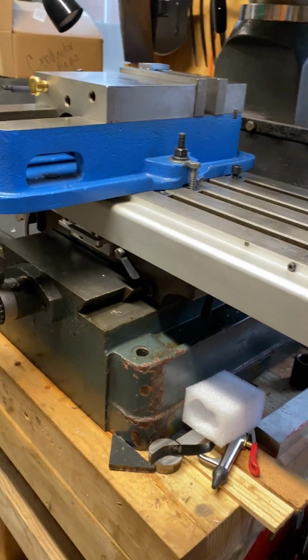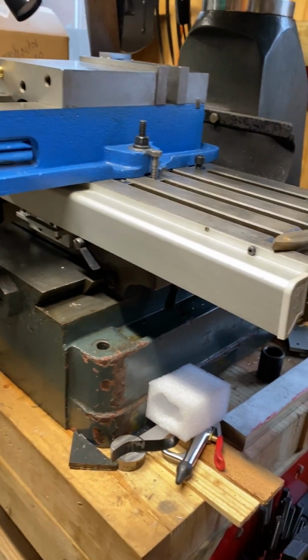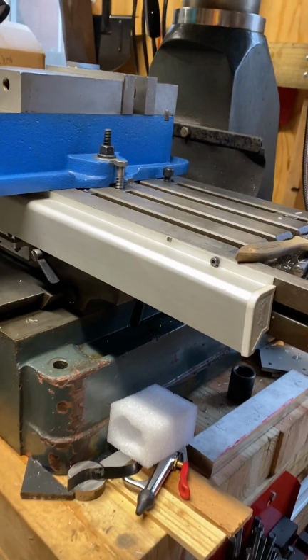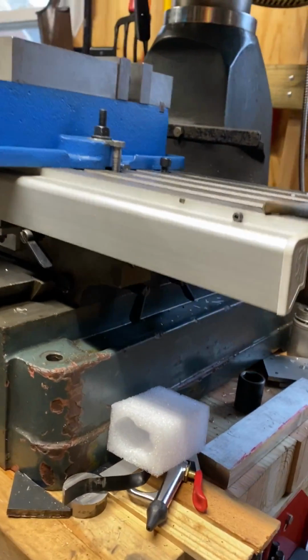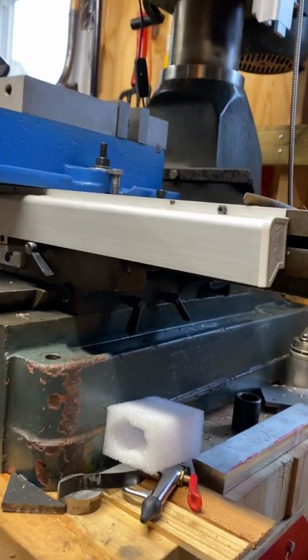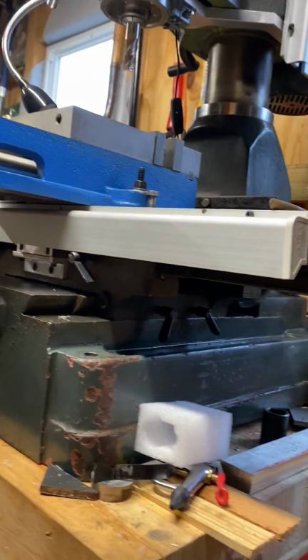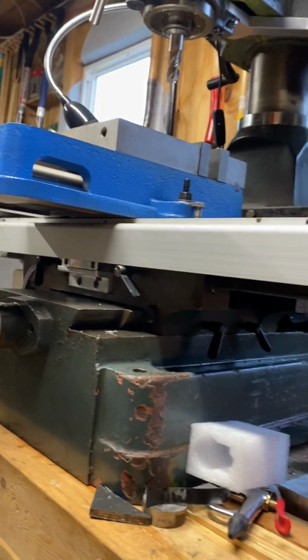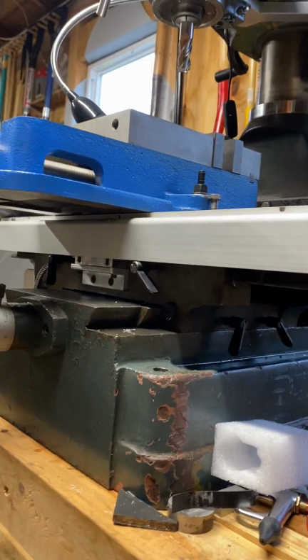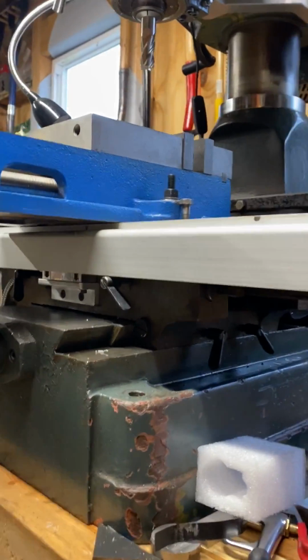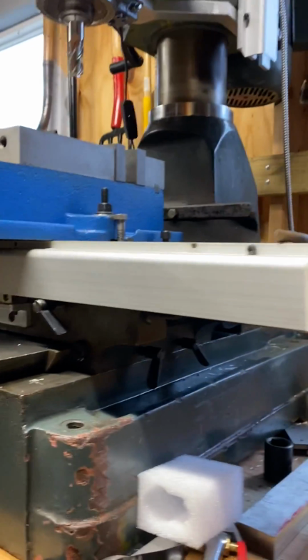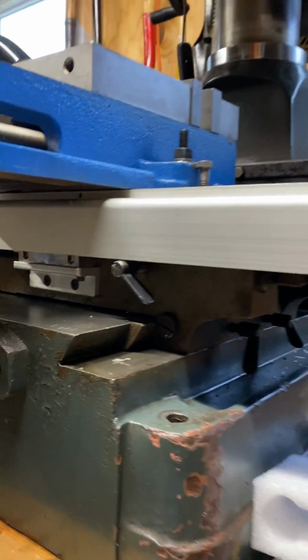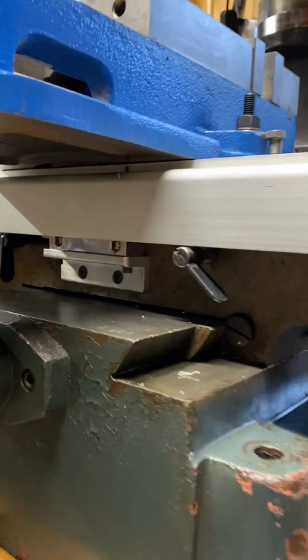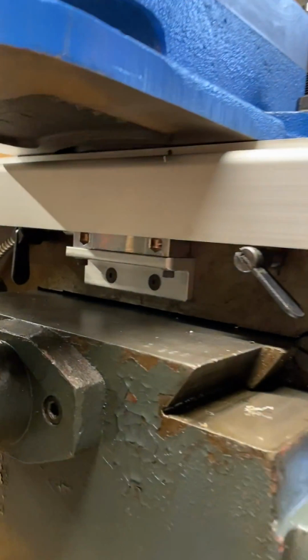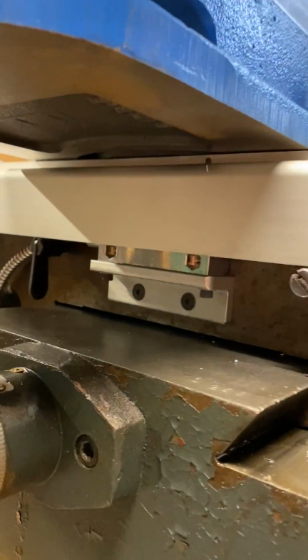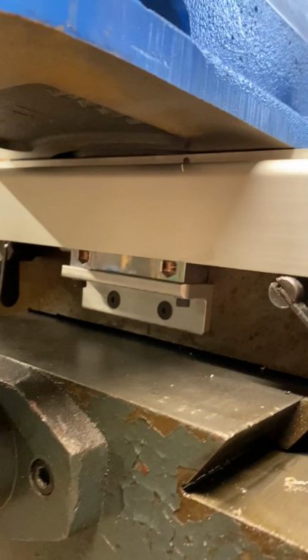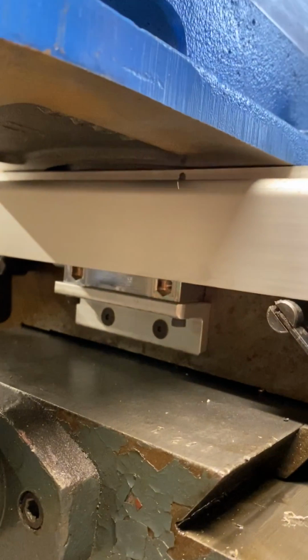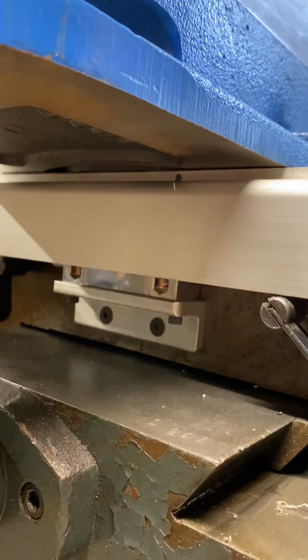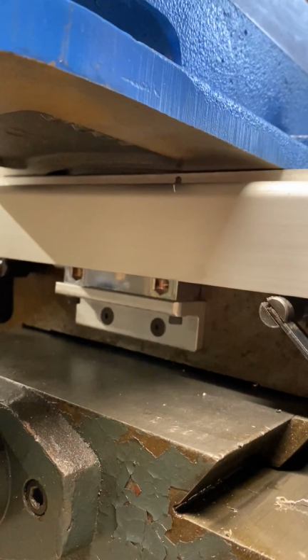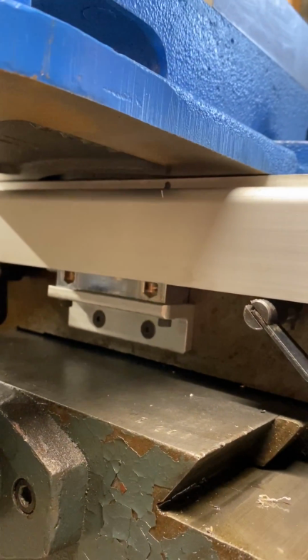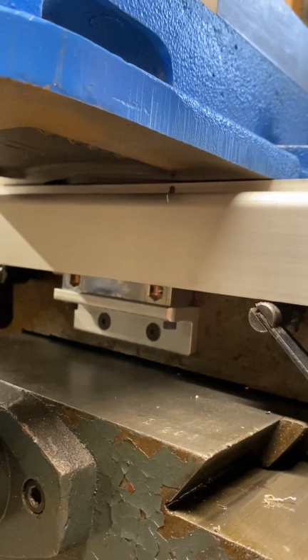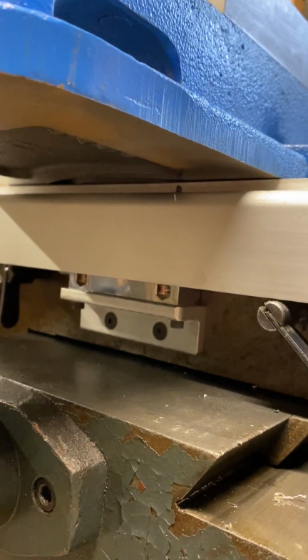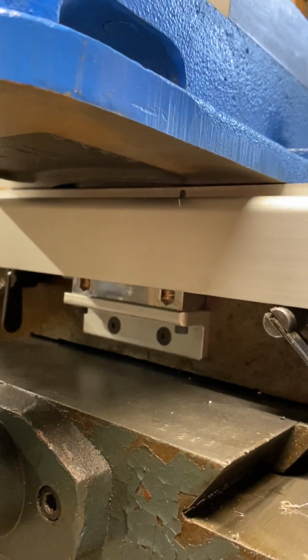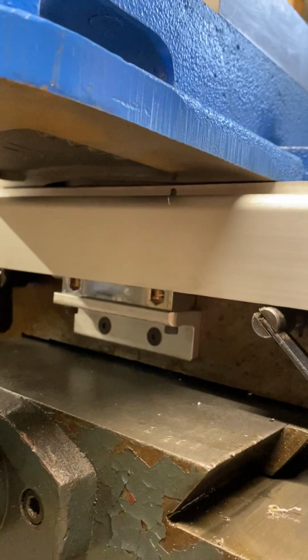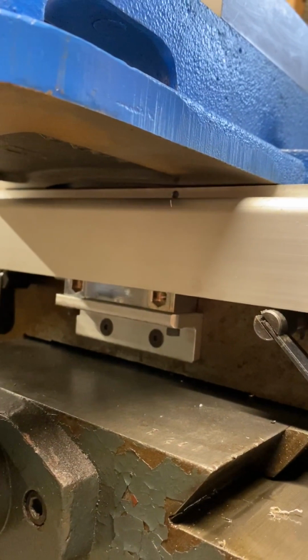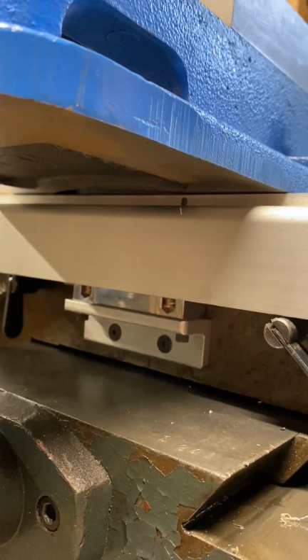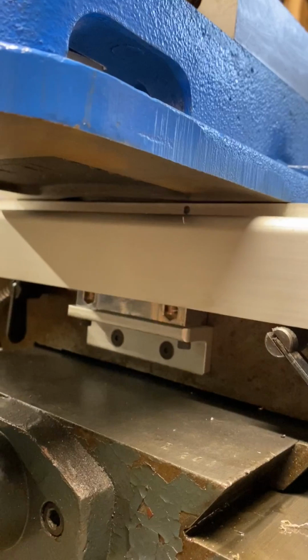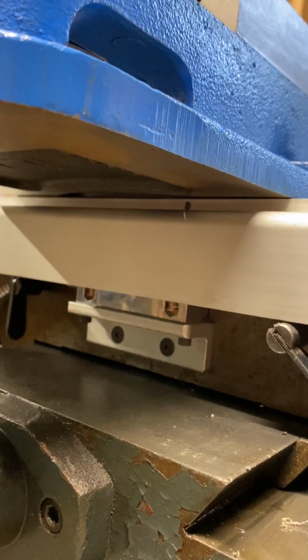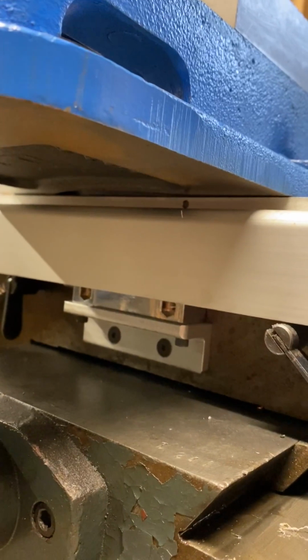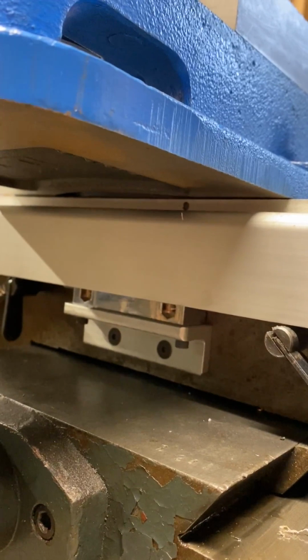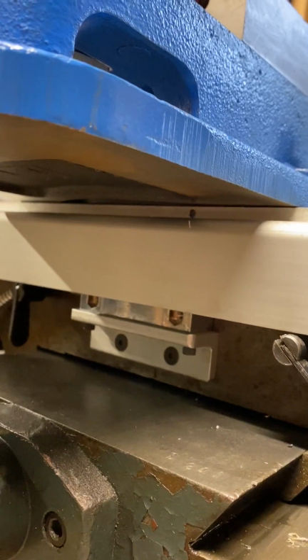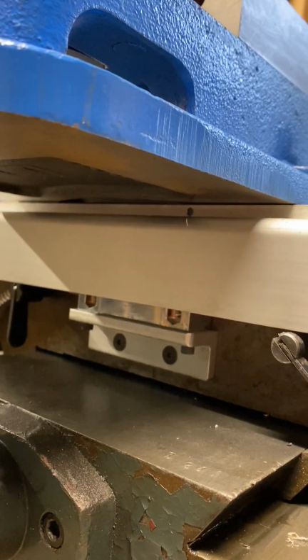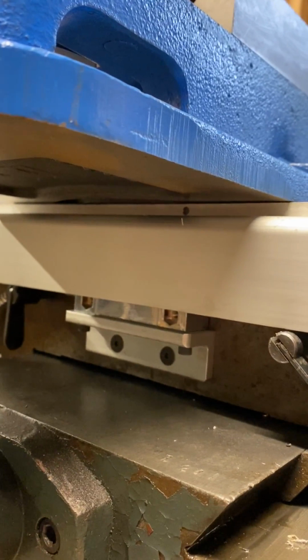The X axis is pretty straightforward. I used holes that were already in the casting for the table stop just to mount the reed head.